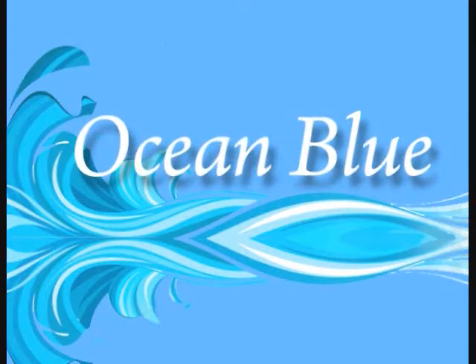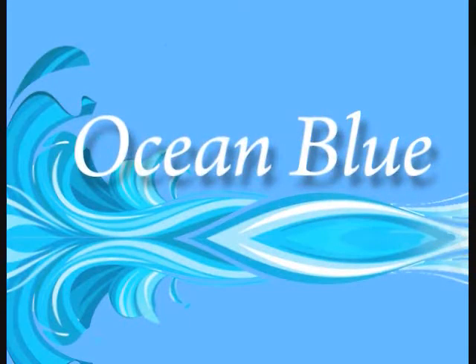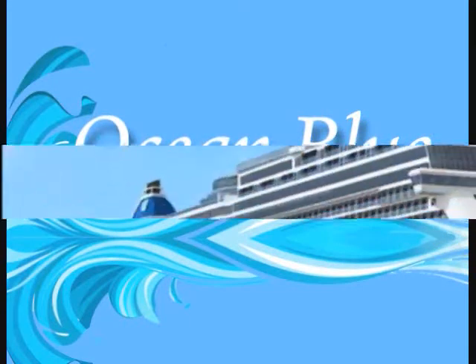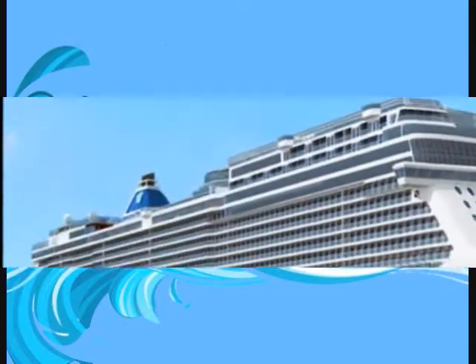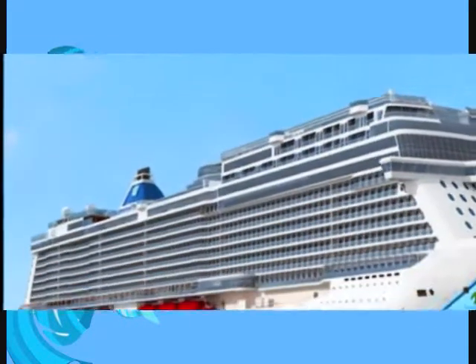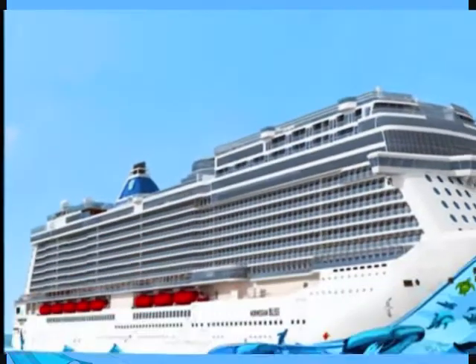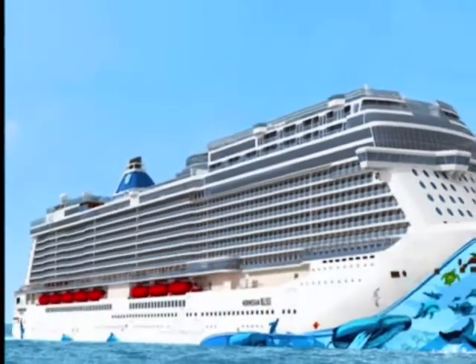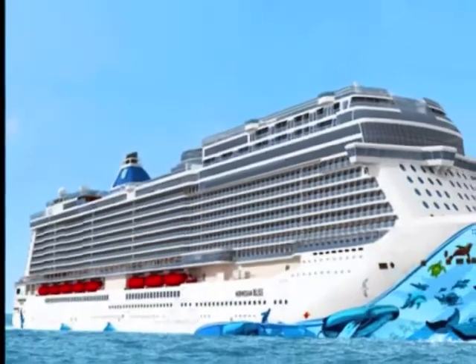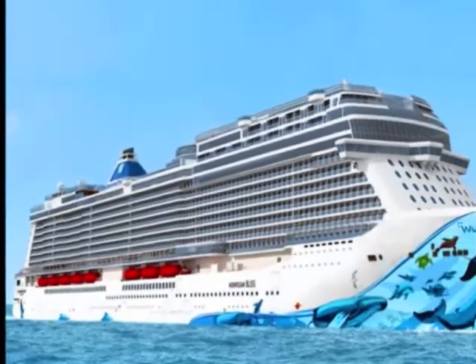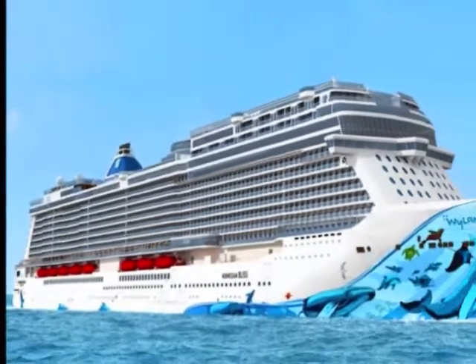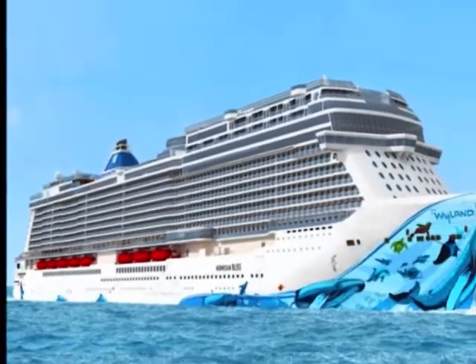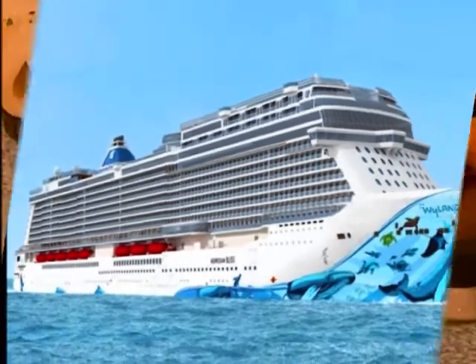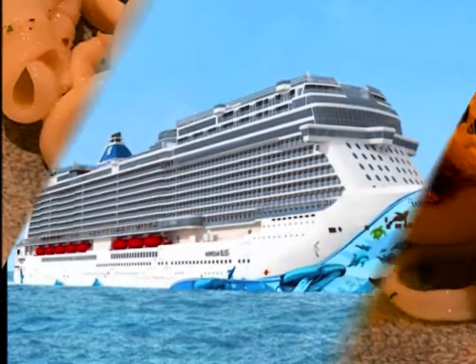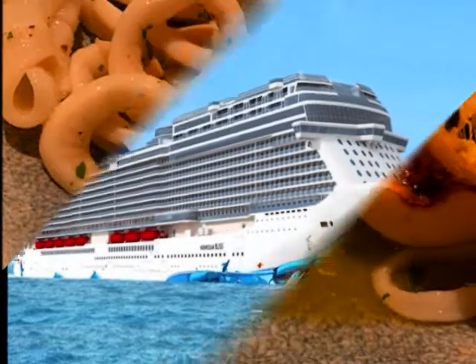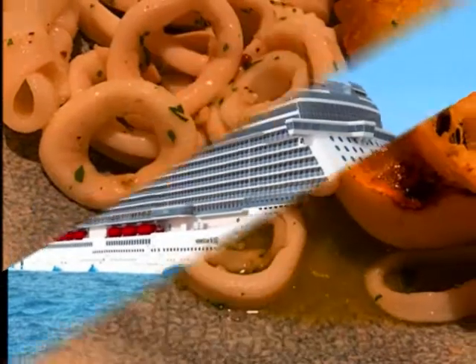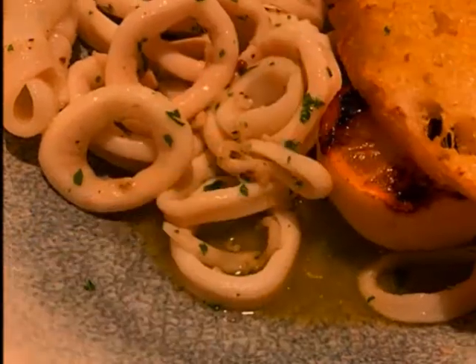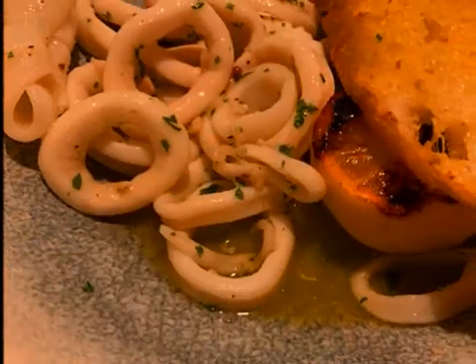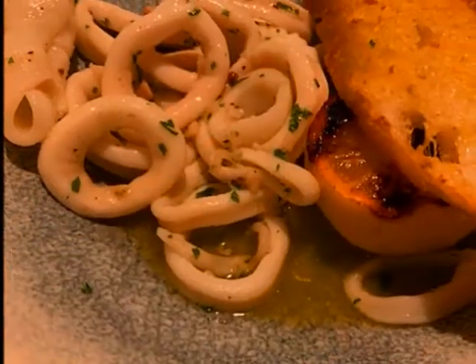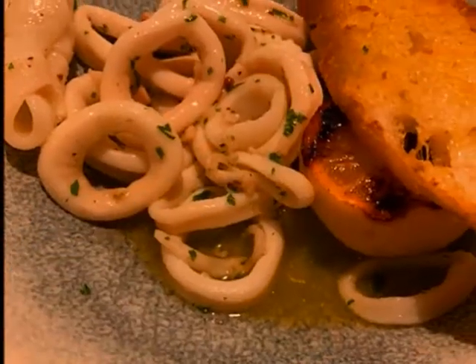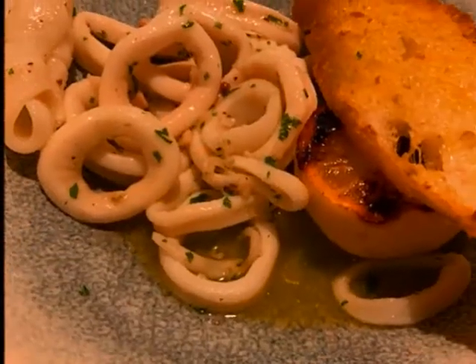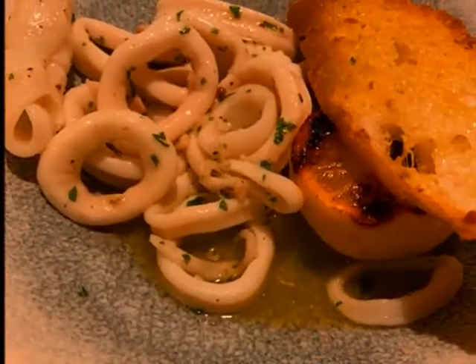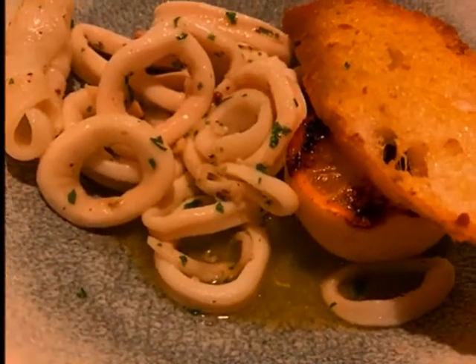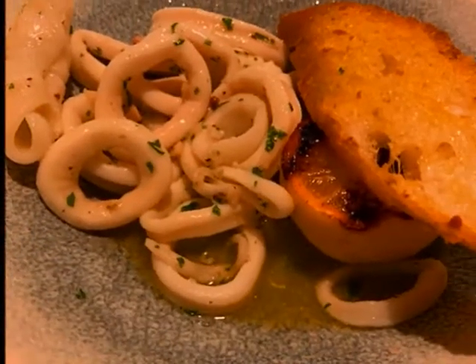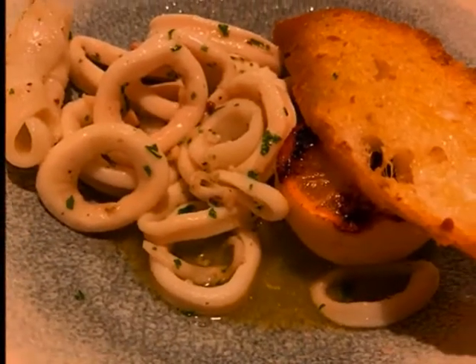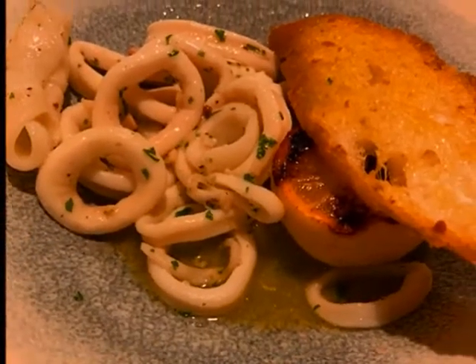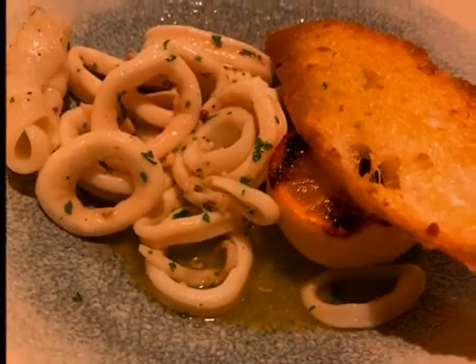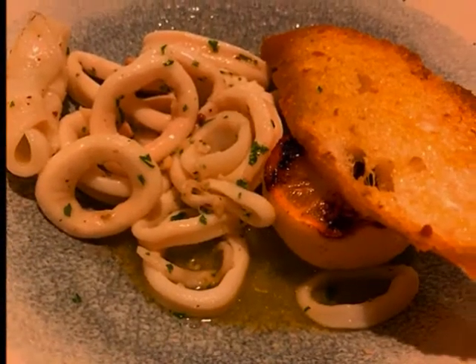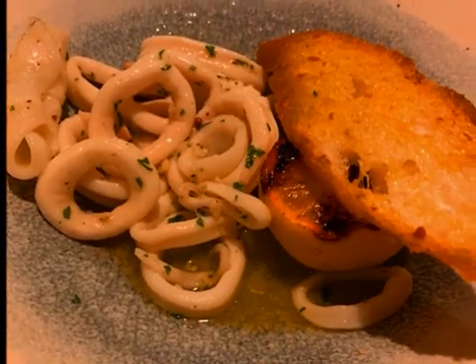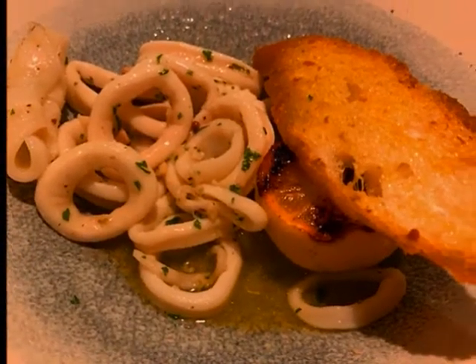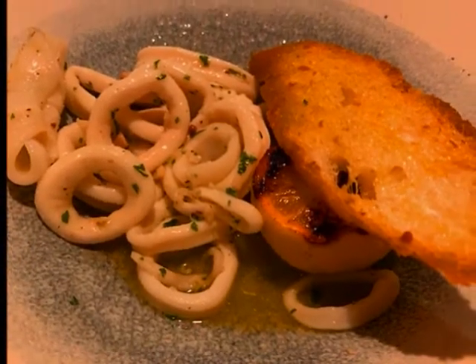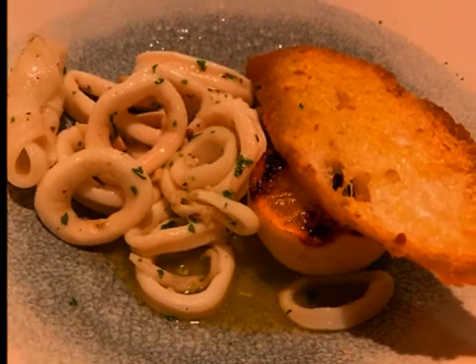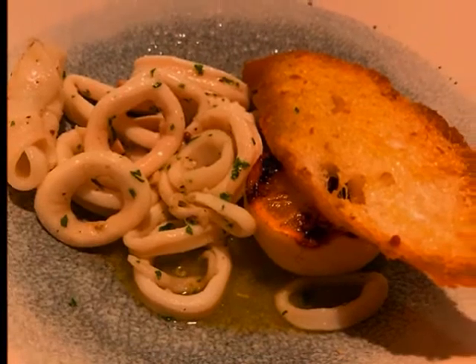Ocean Blue is located on the NCL Bliss. We started with a sautéed calamari appetizer, served with grilled lemon and a crostini.